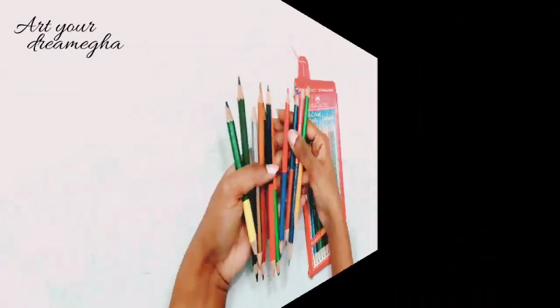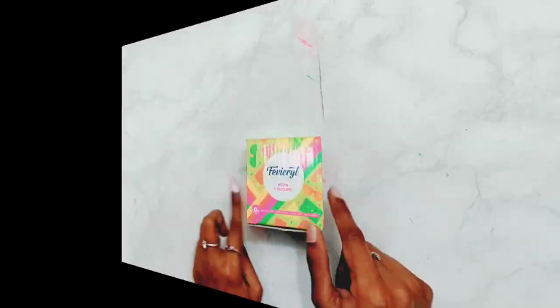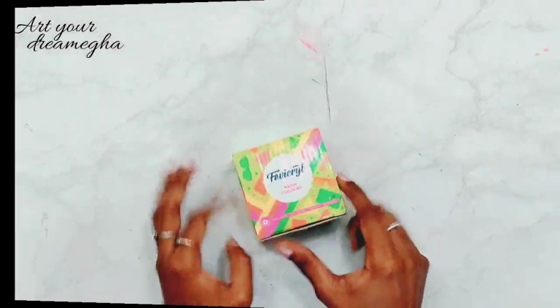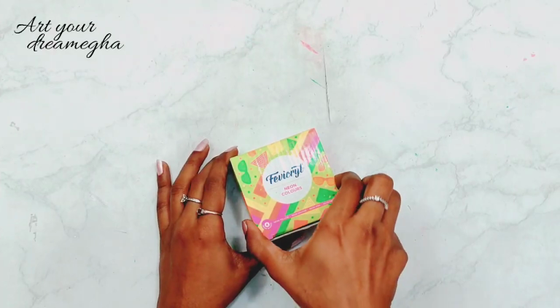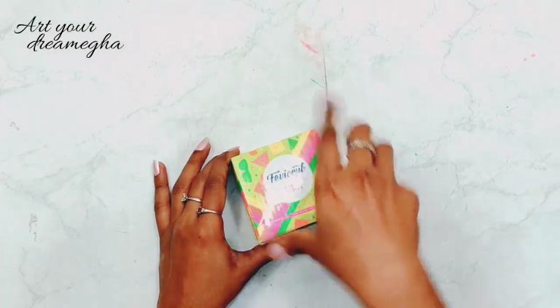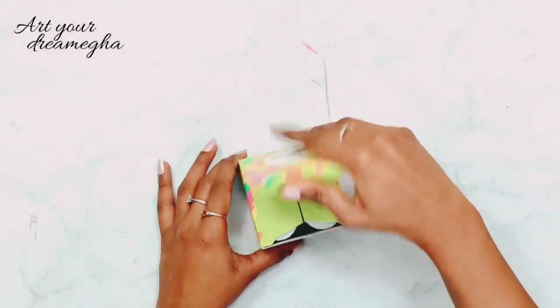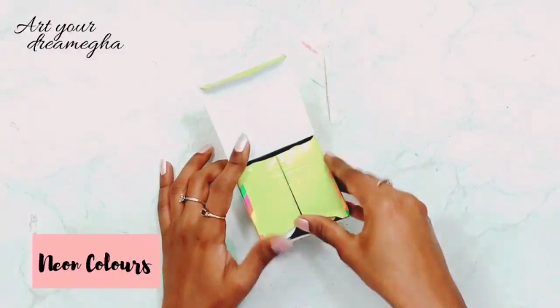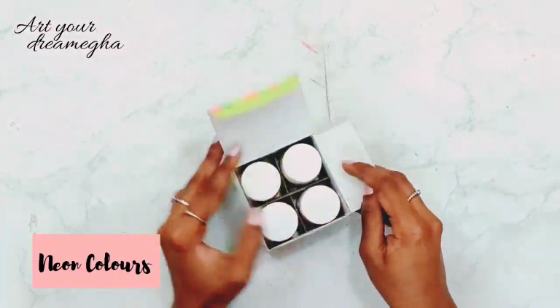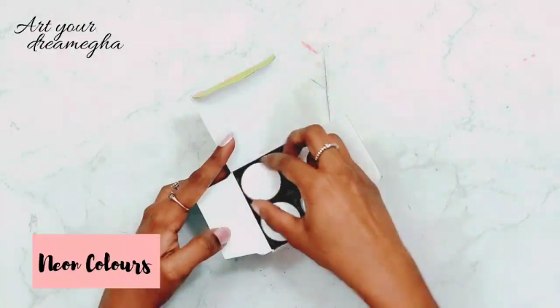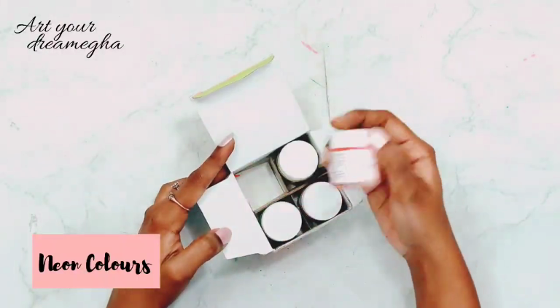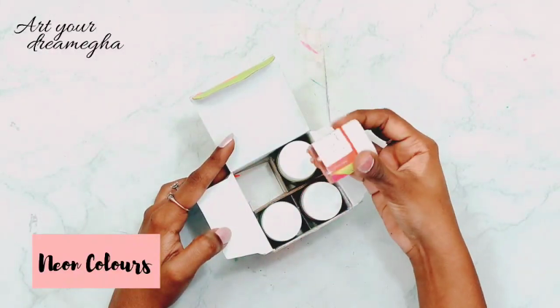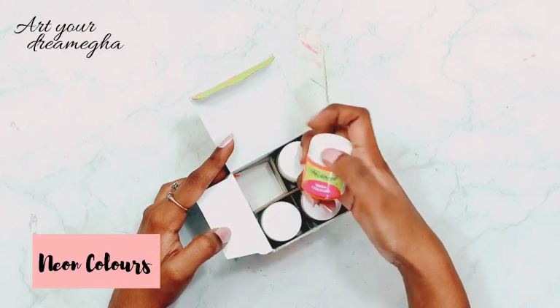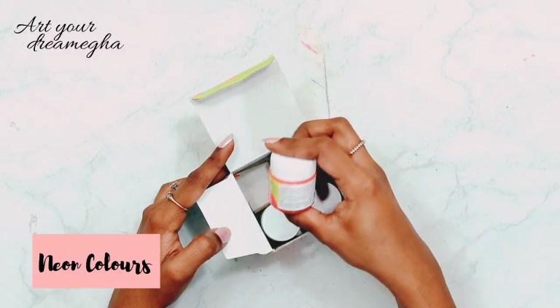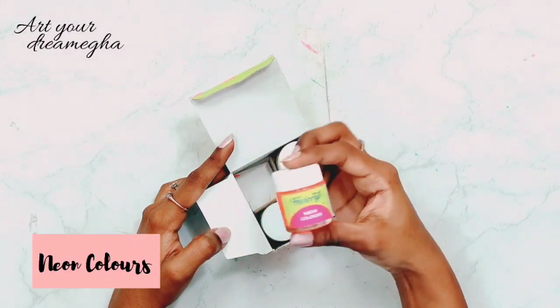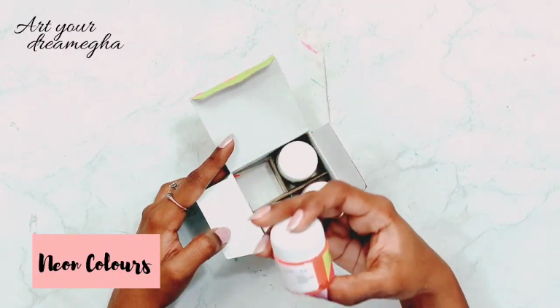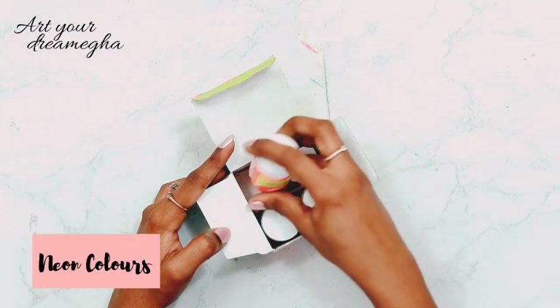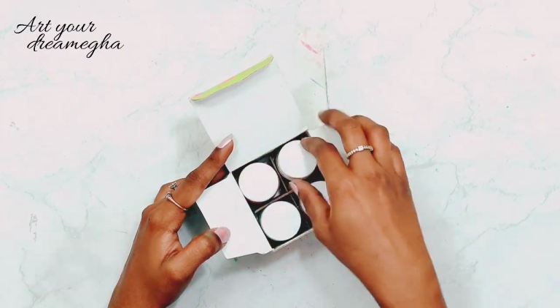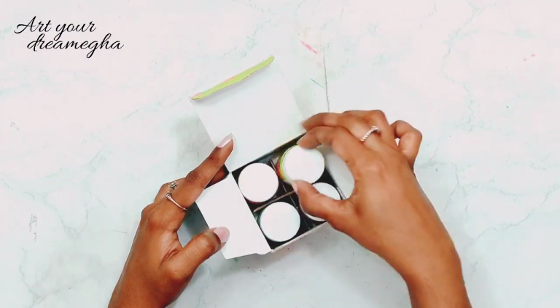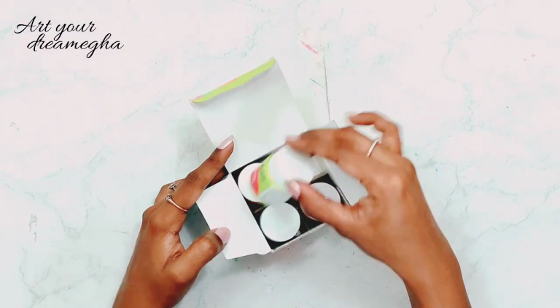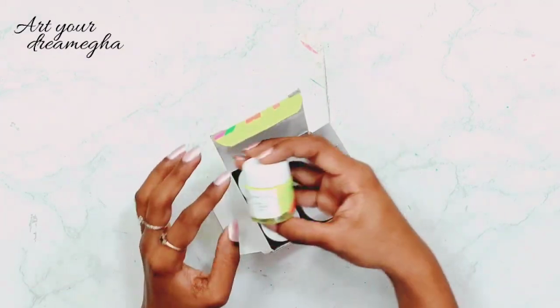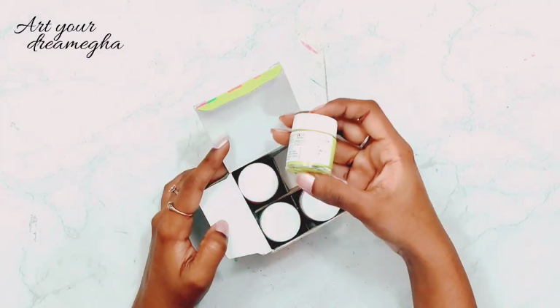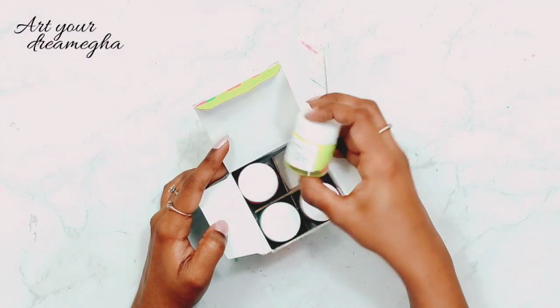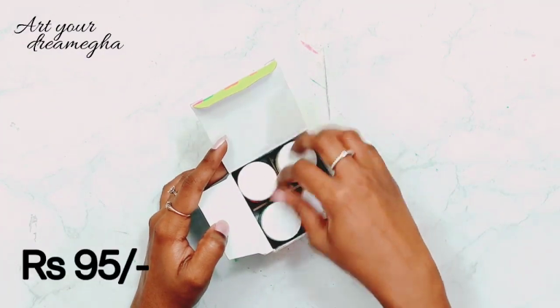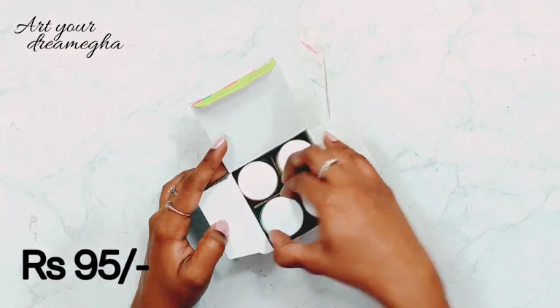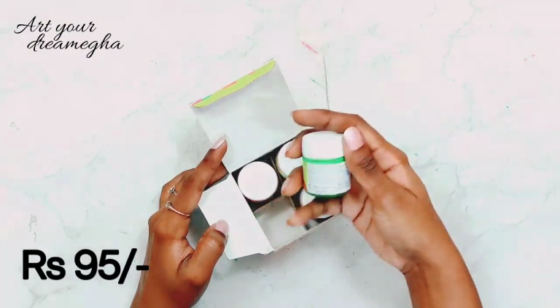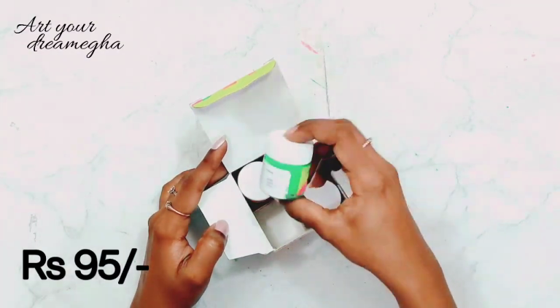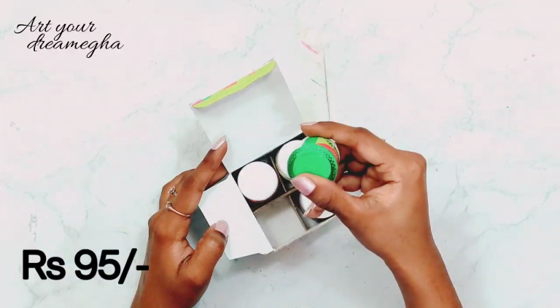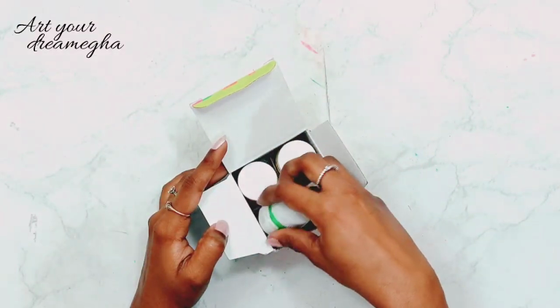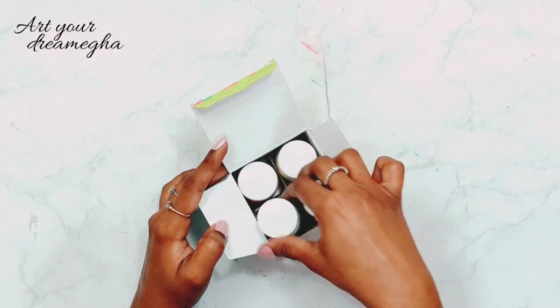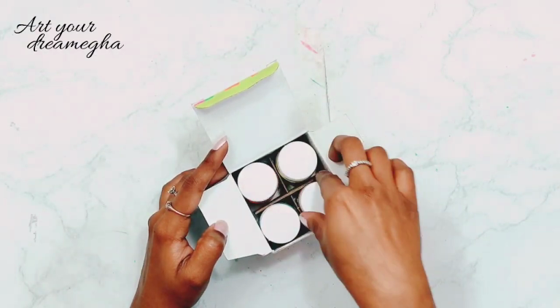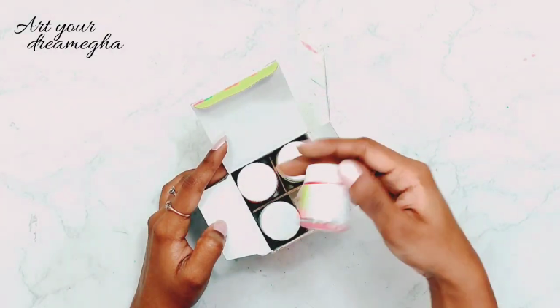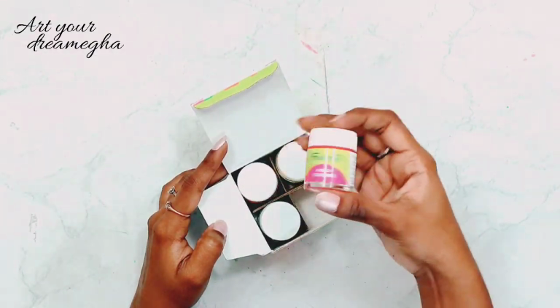Next, these are my Favicryl neon color set. This is neon orange color, this is neon yellow color, this is neon green color, and this is neon pink.